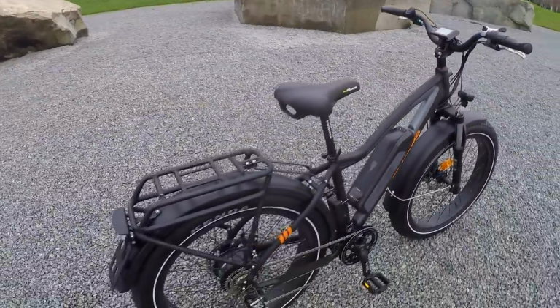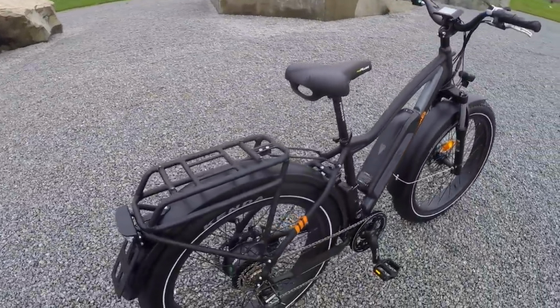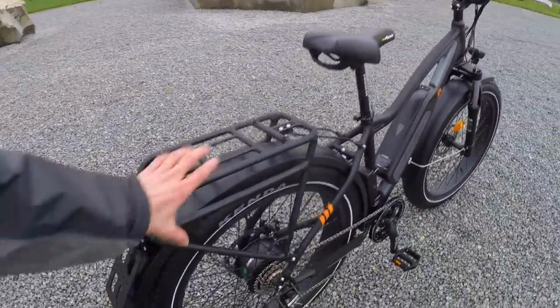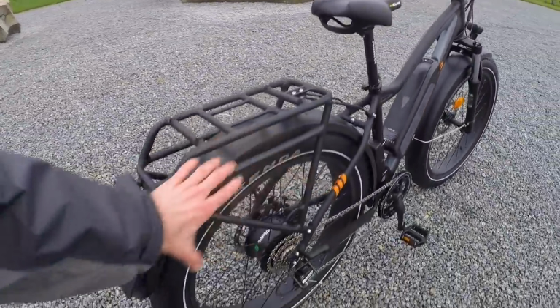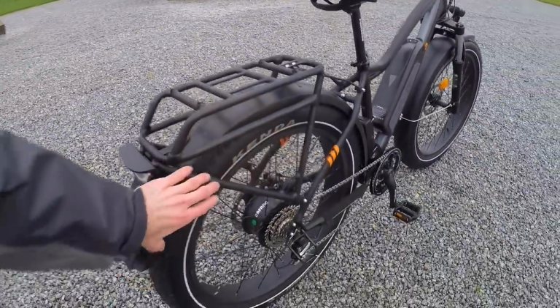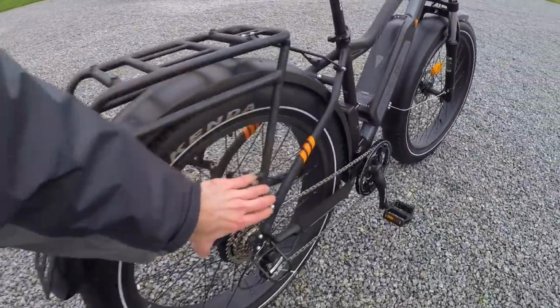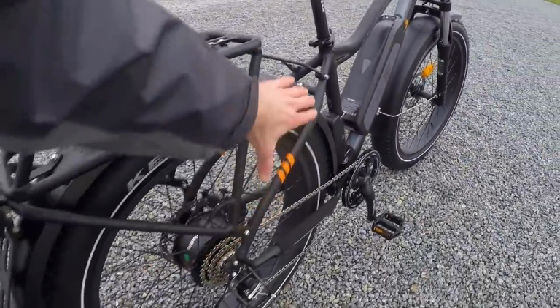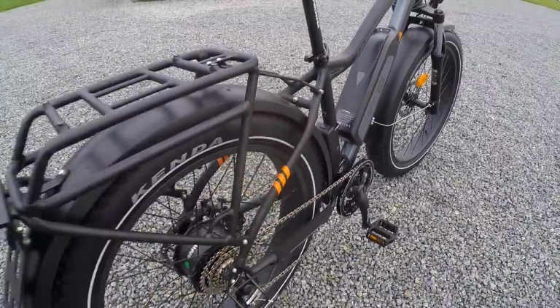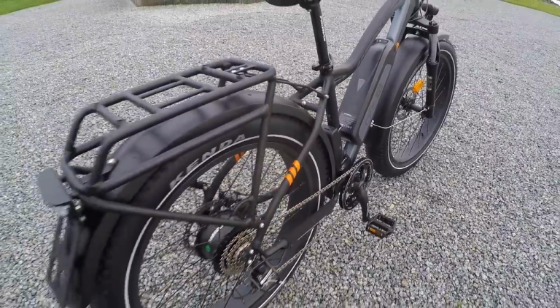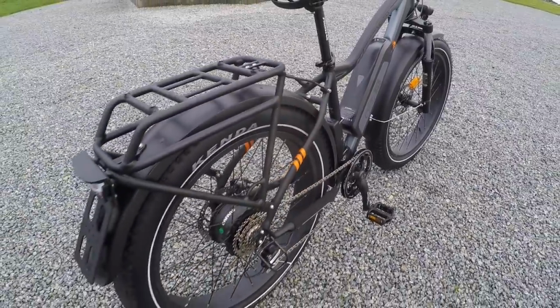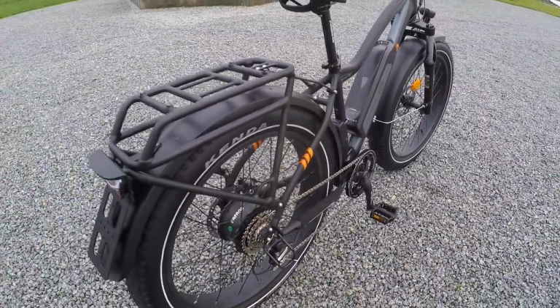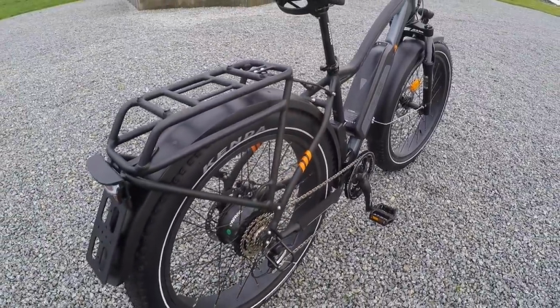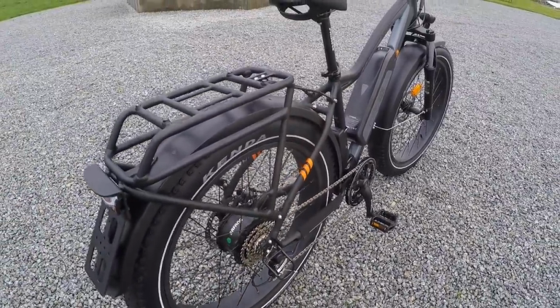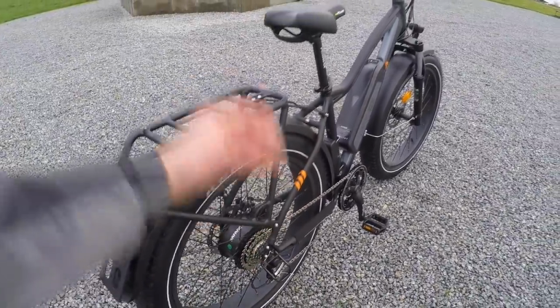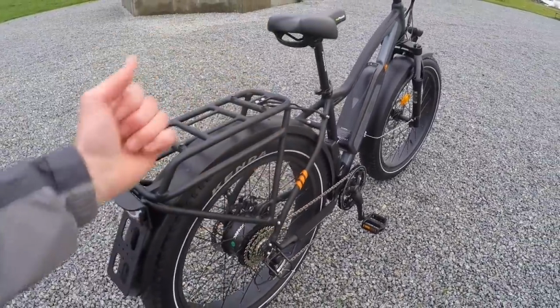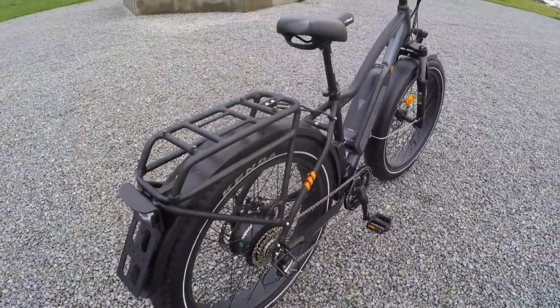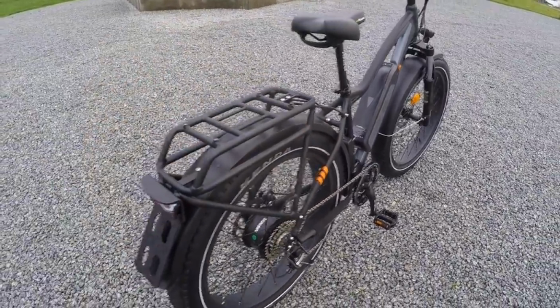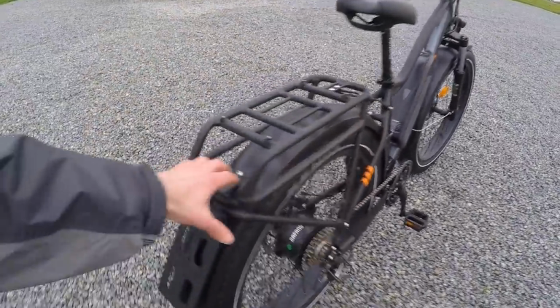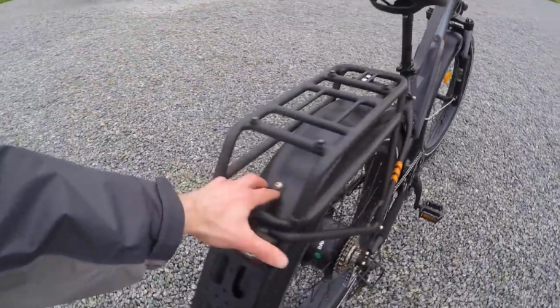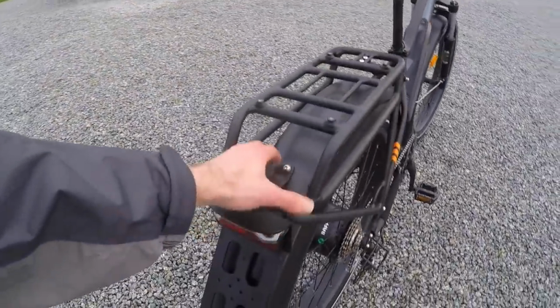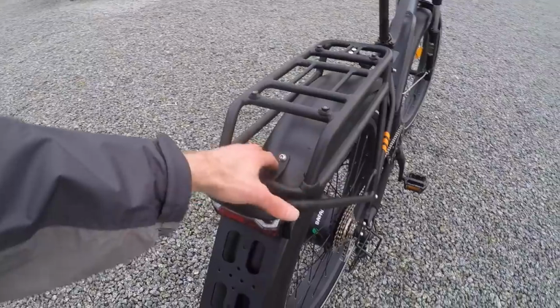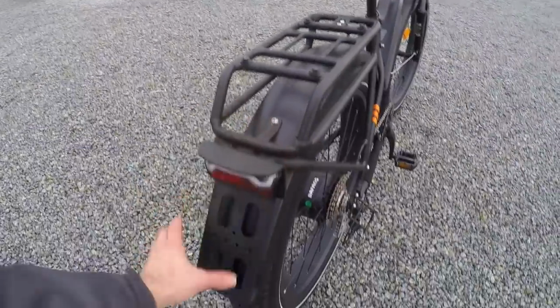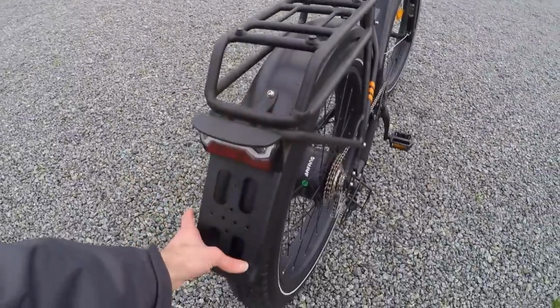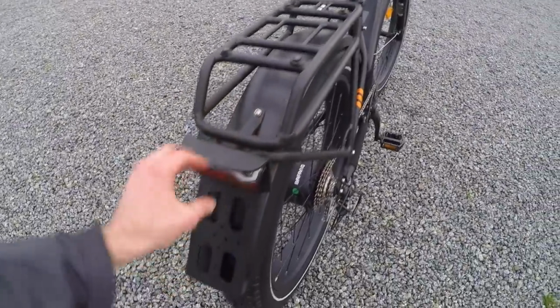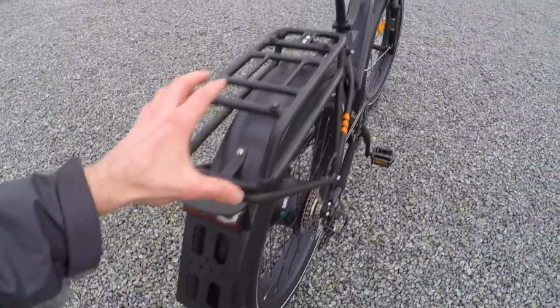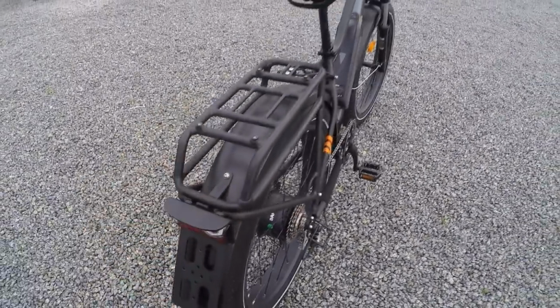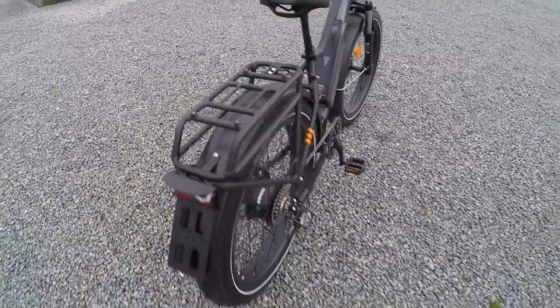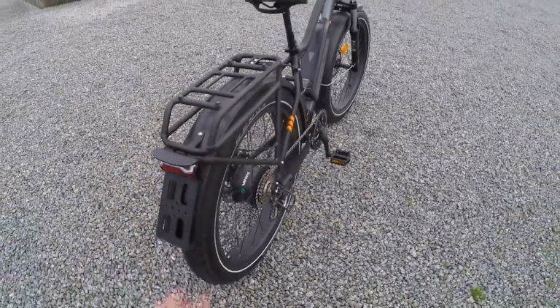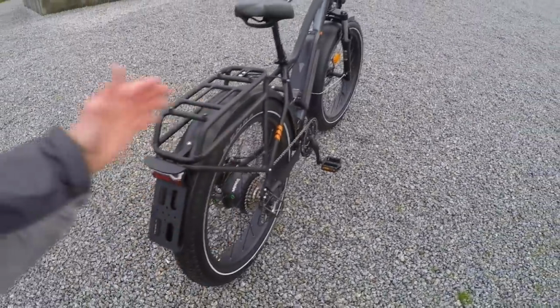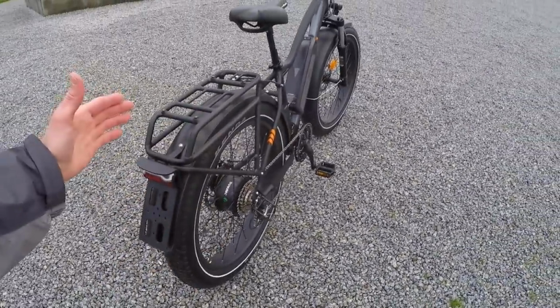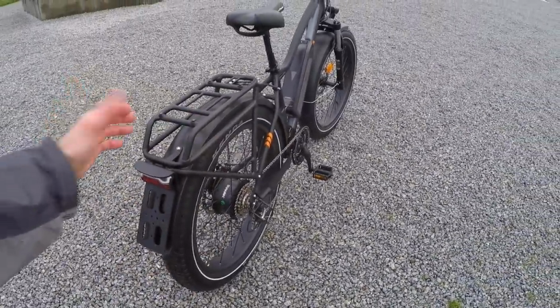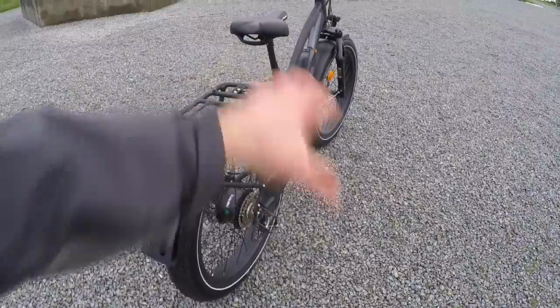Coming back to the rear rack, I love how well it matches the bike — all the tubing is just beefier. It's got an extra secure point for the plastic fender so you won't get a lot of rattling, and the fenders are extra wide too so you won't get dirty or wet.